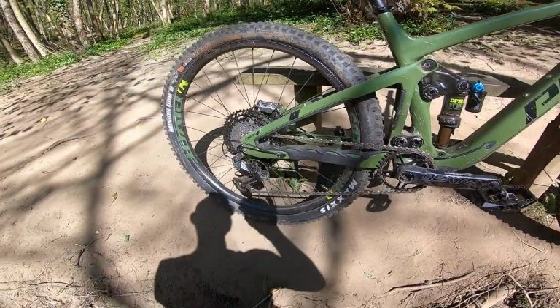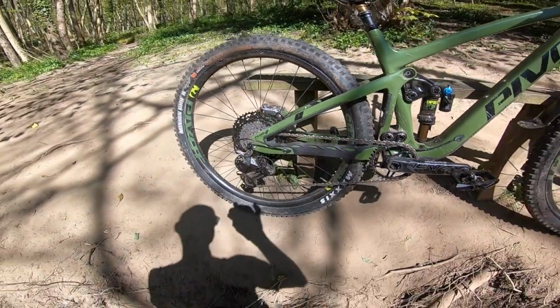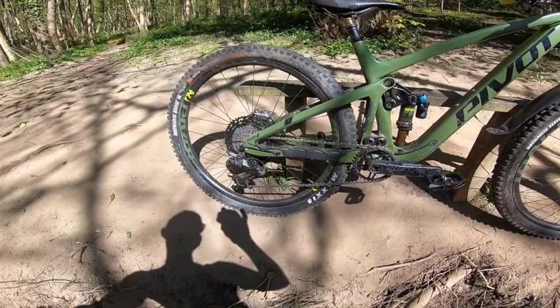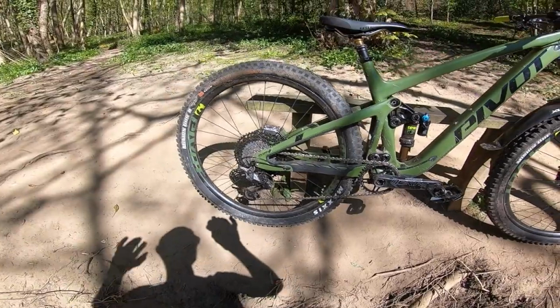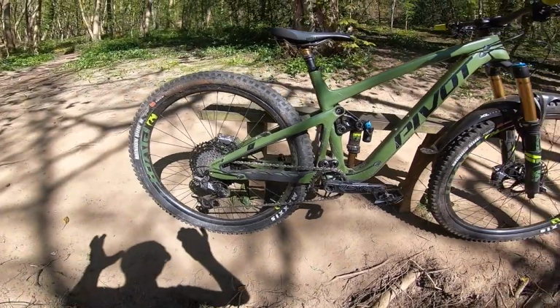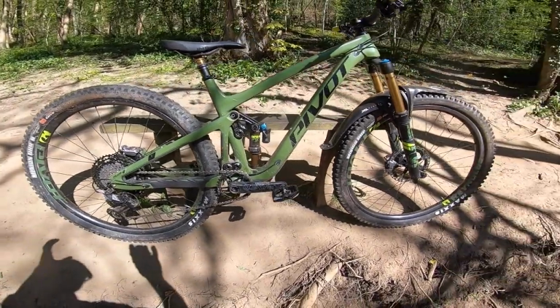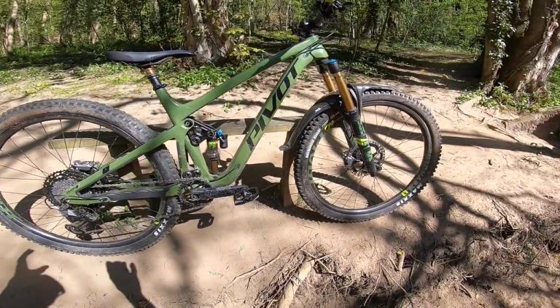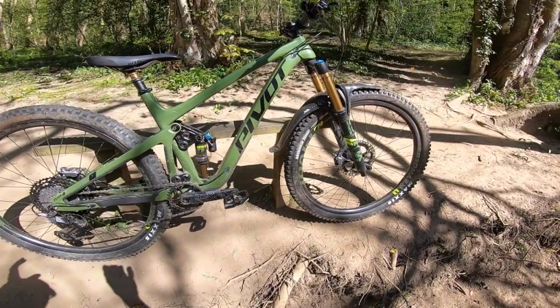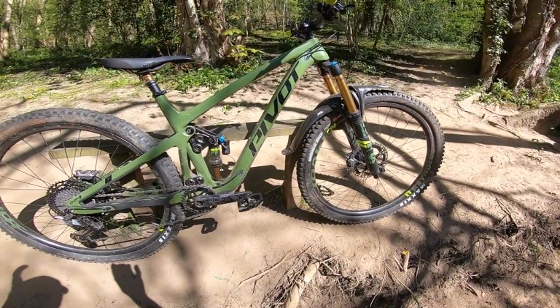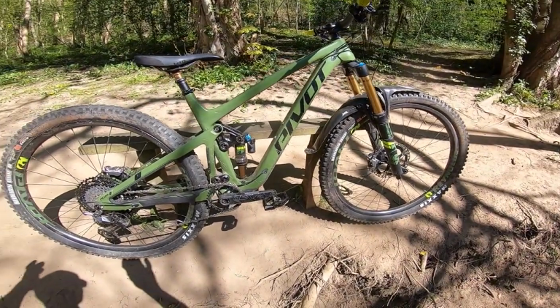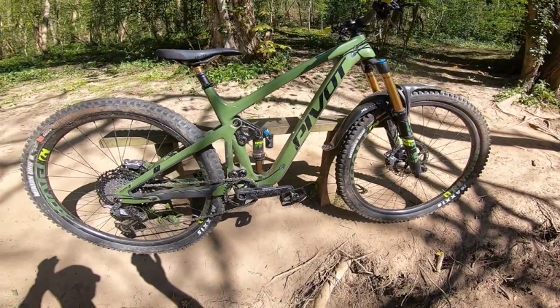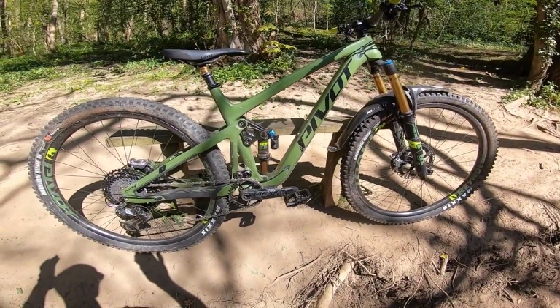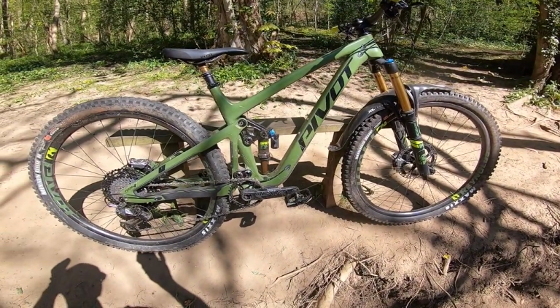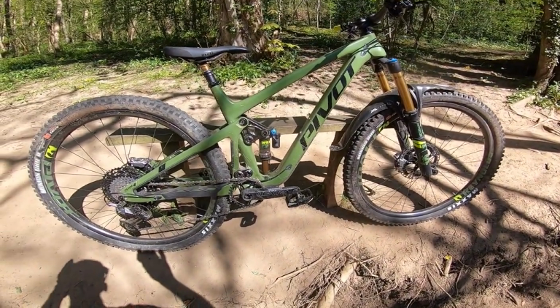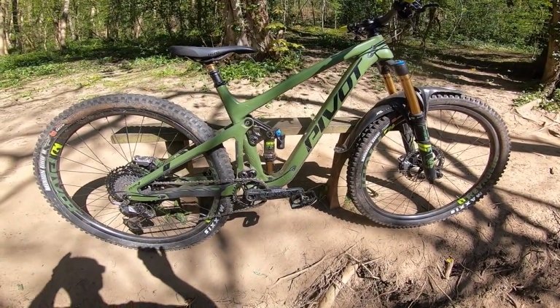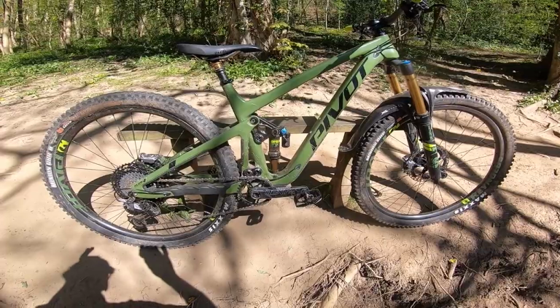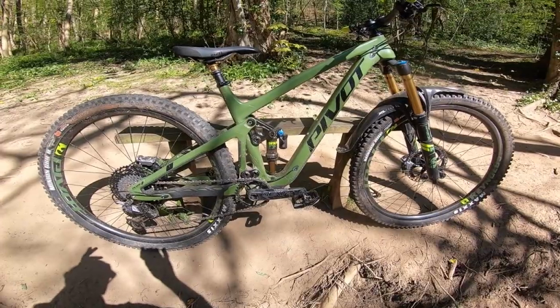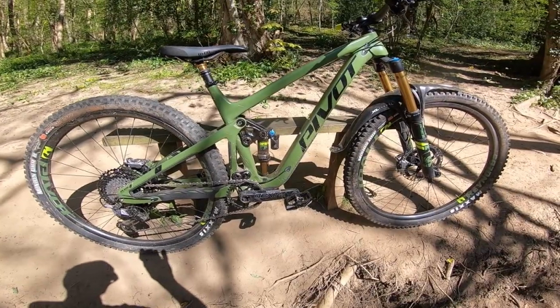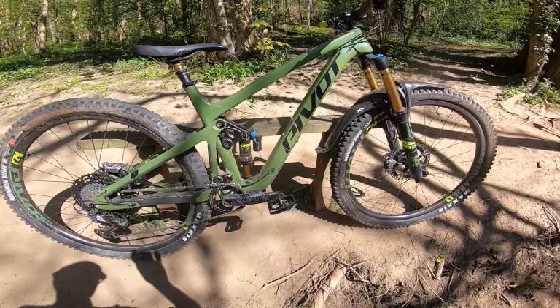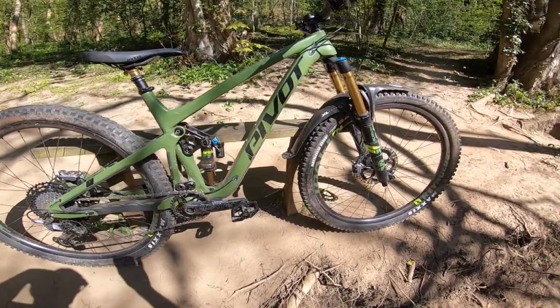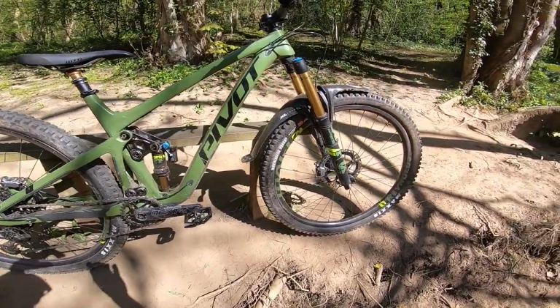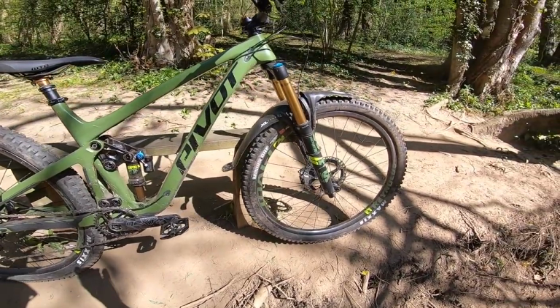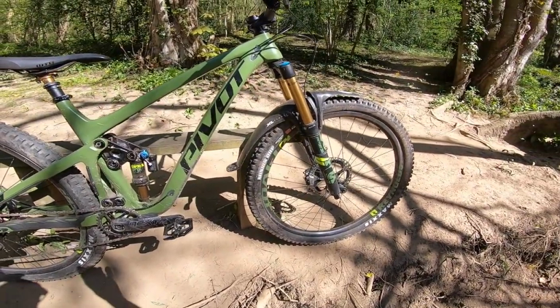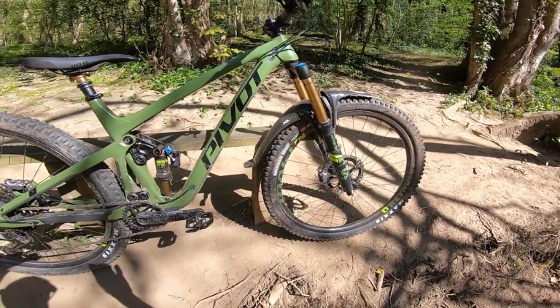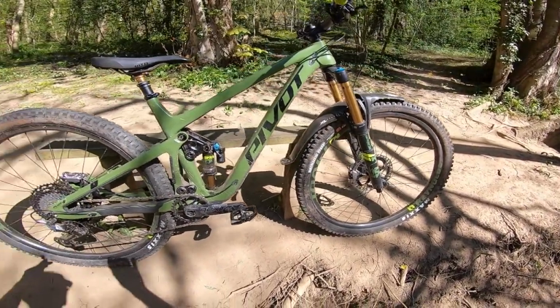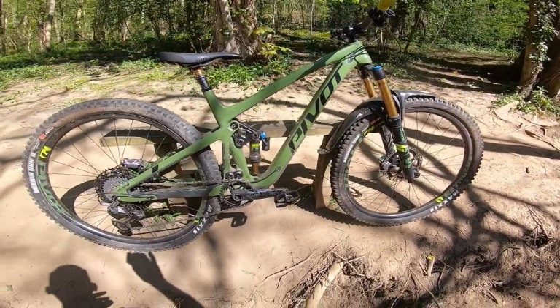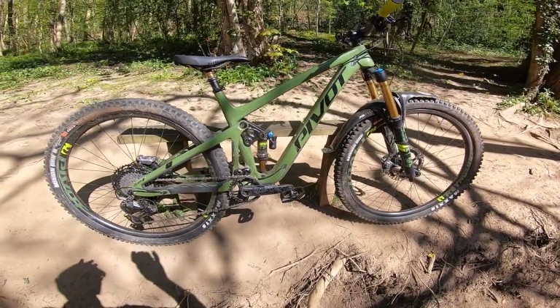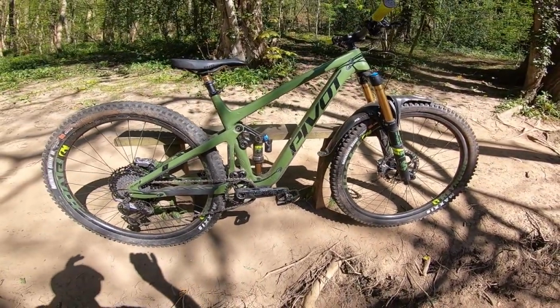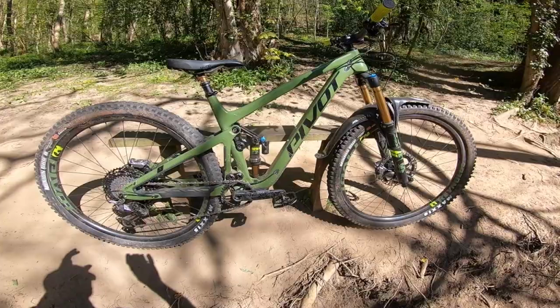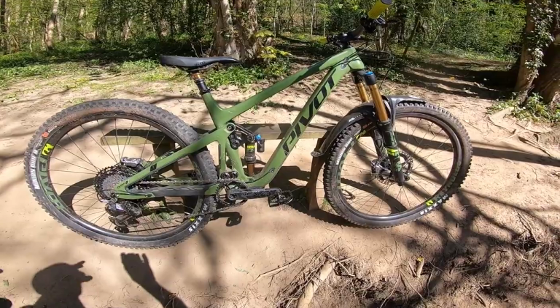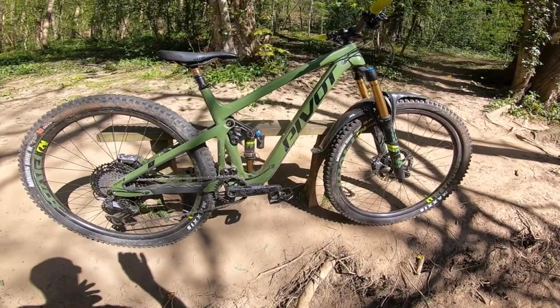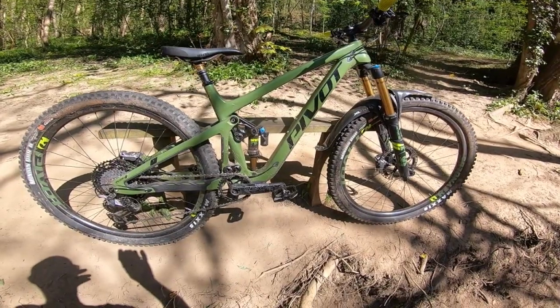This comes in a whole bunch of different specifications — you don't have to go for XDR. It starts at £5,700 but goes all the way up to £12,400 if you want the full exotic SRAM AXS wireless setup.